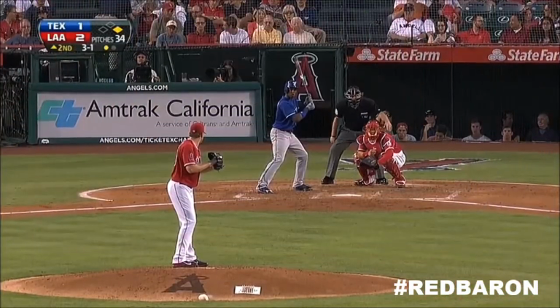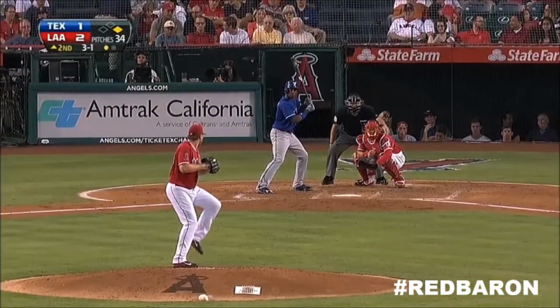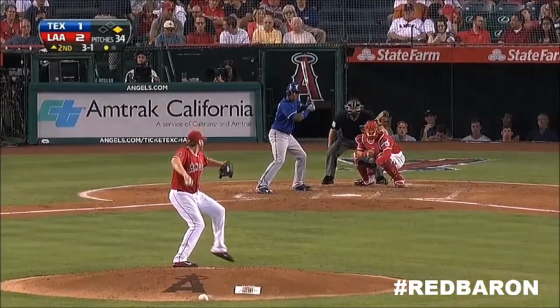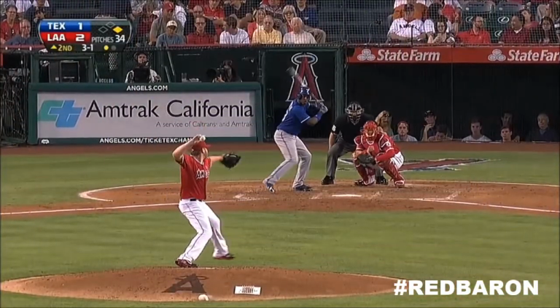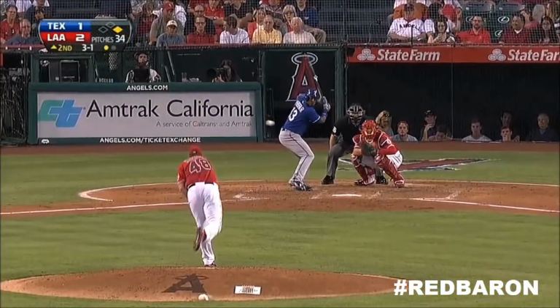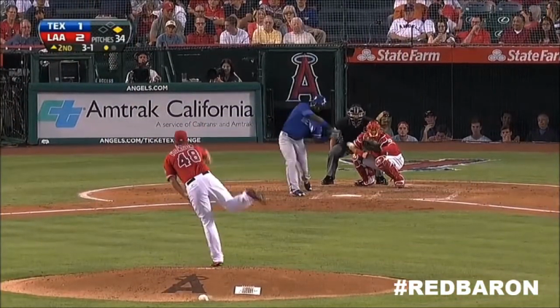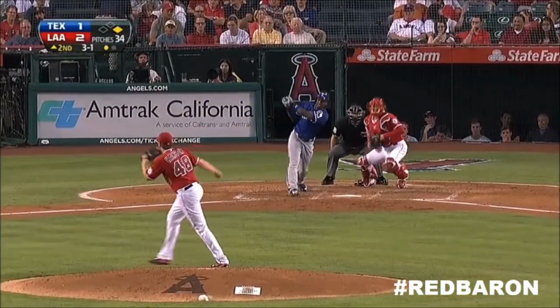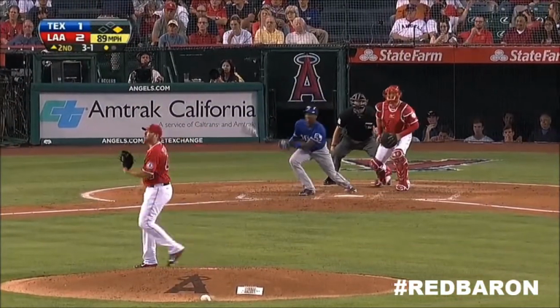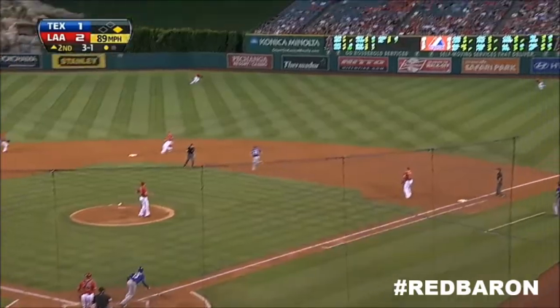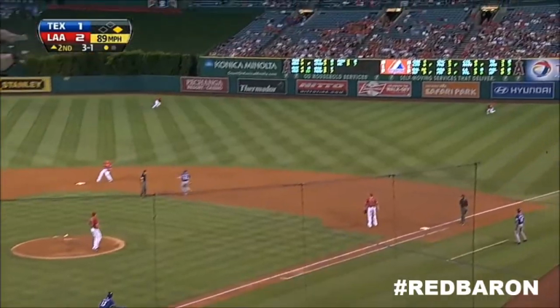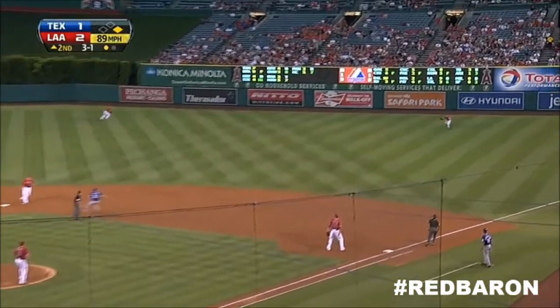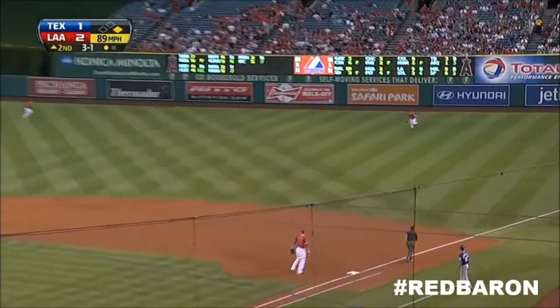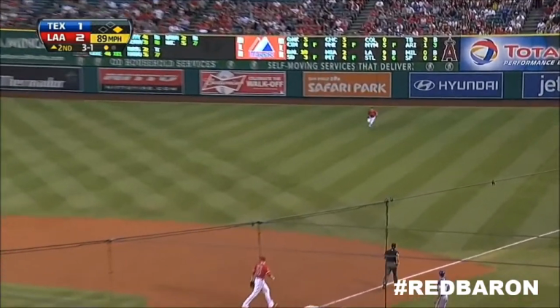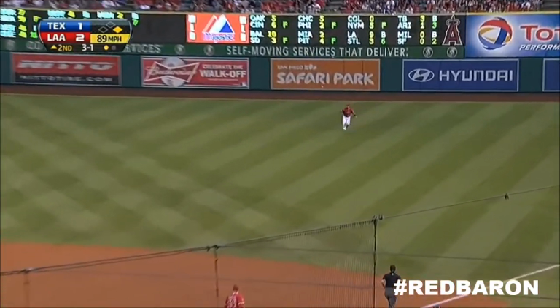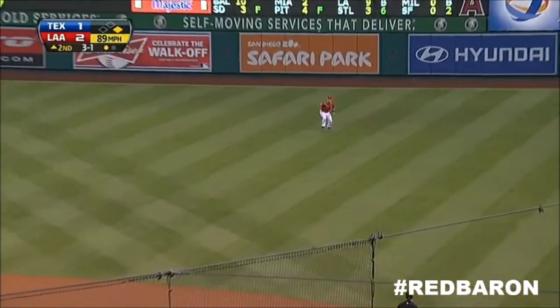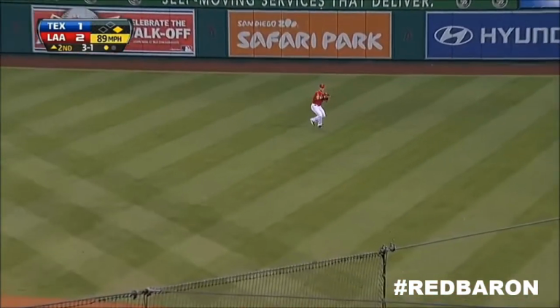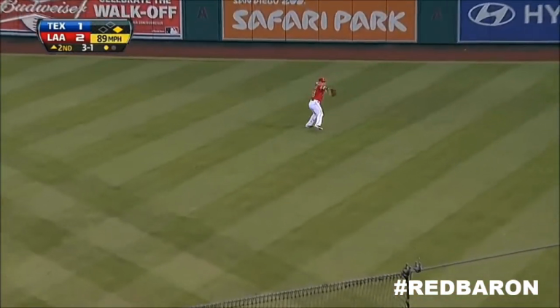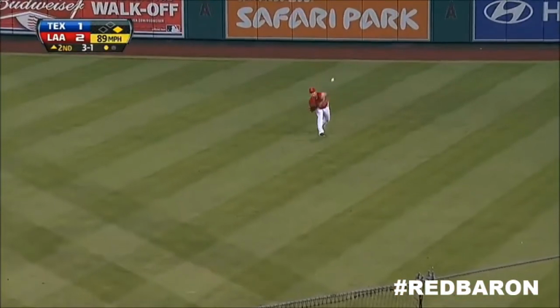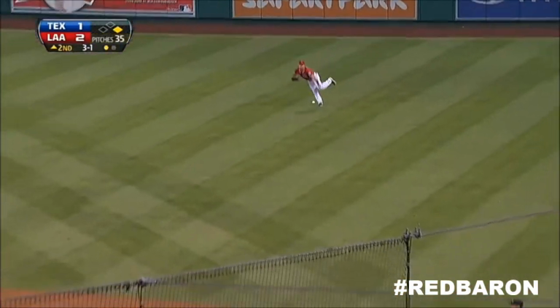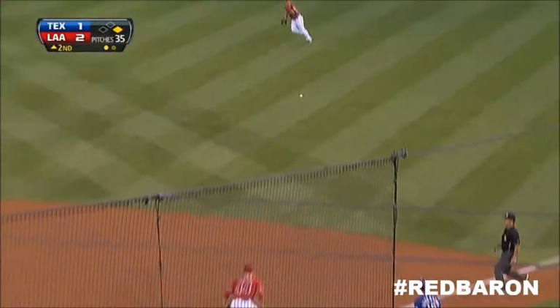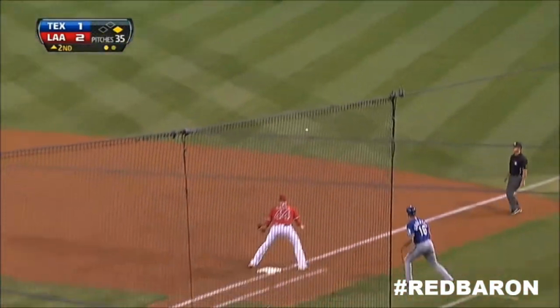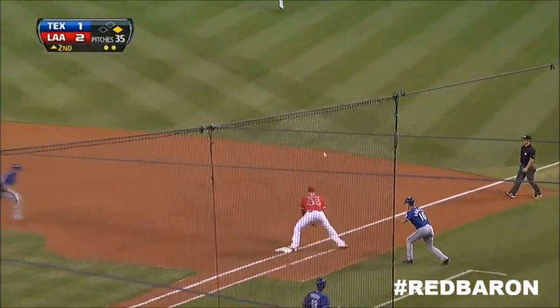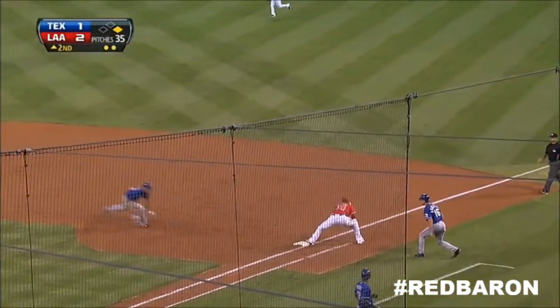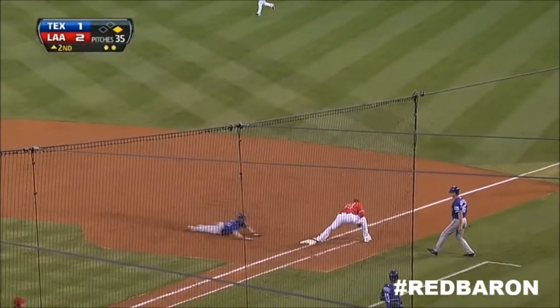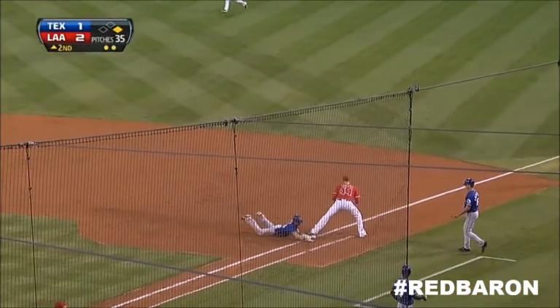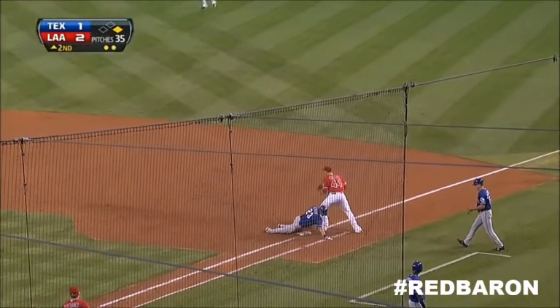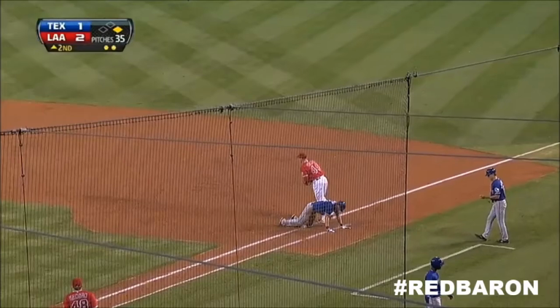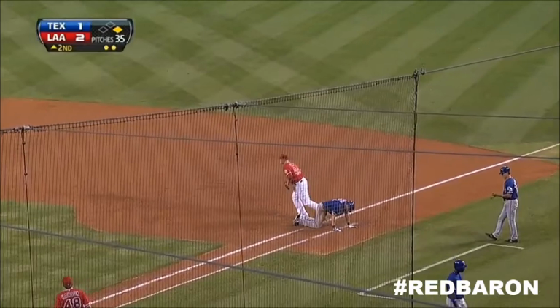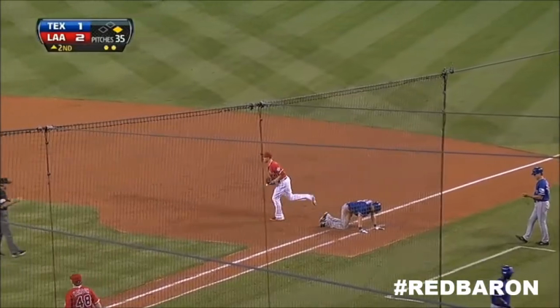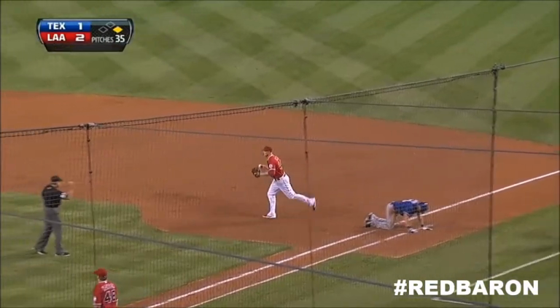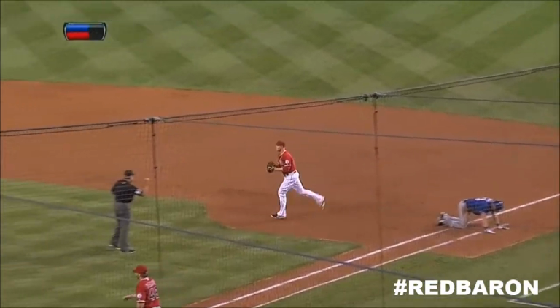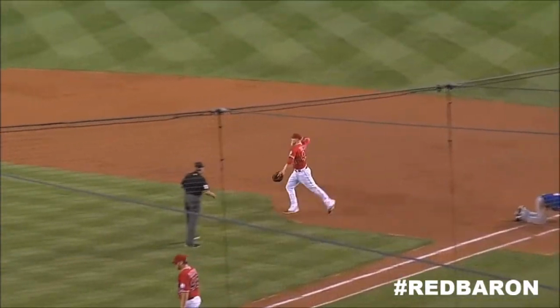This will be an opportunity where Jeffrey takes off. He does. His batter lines one out to right field. Calhoun's got it. Maybe a chance for a double play. It's a low throw. Trumbo's got it, and it is a double play.